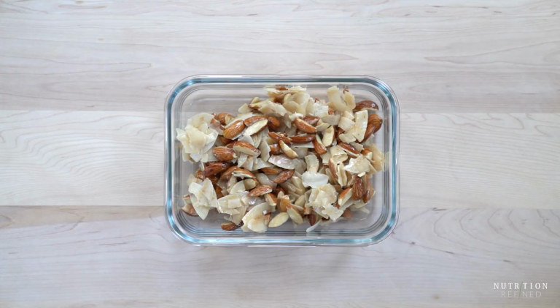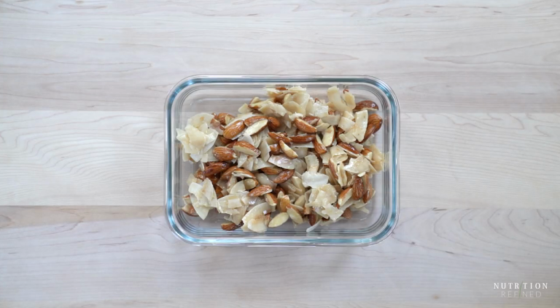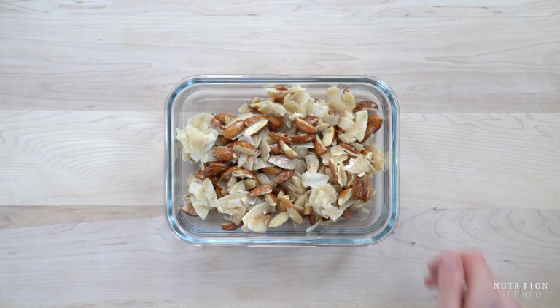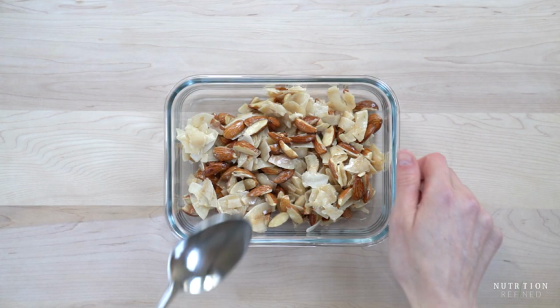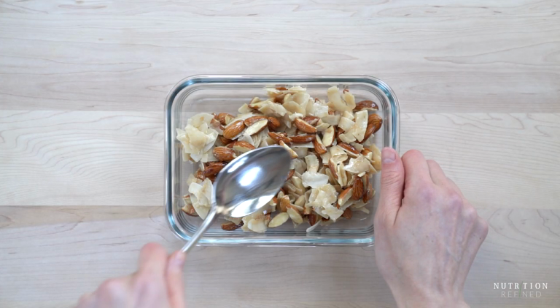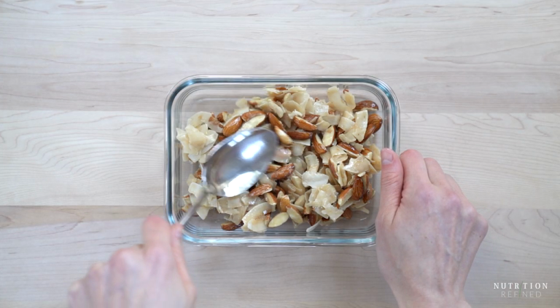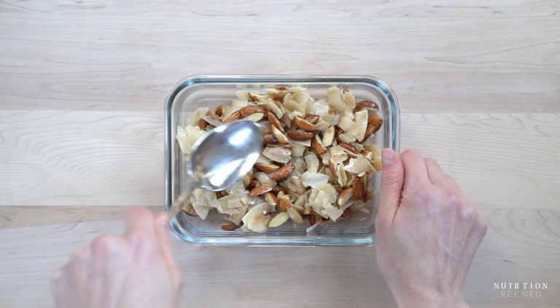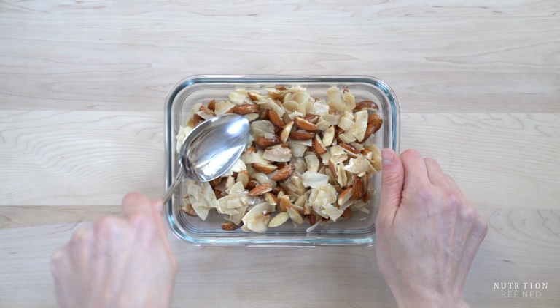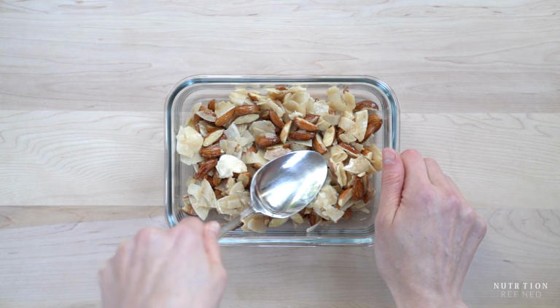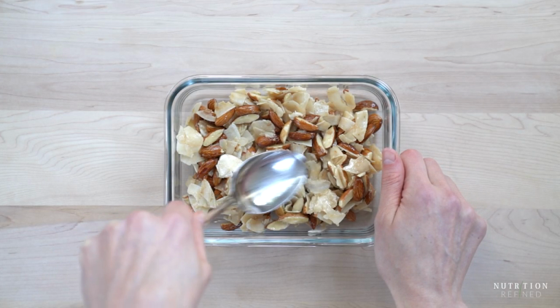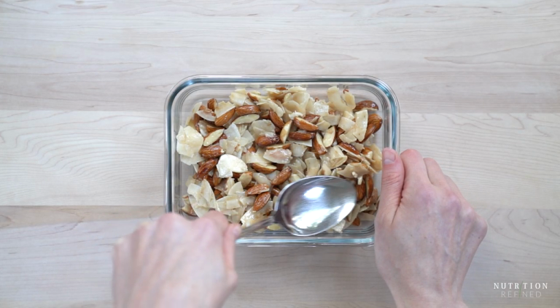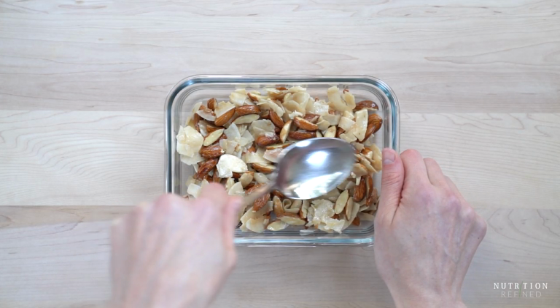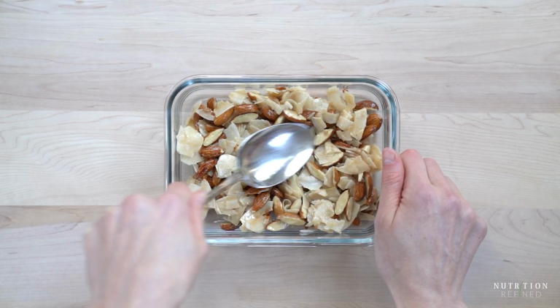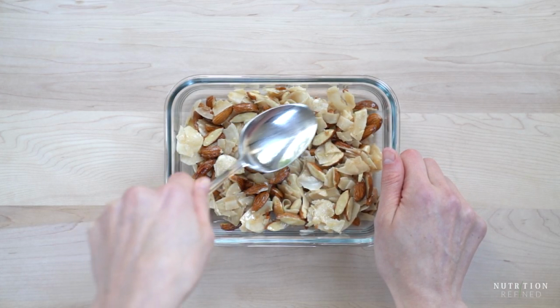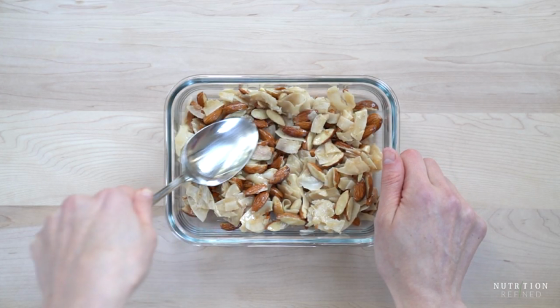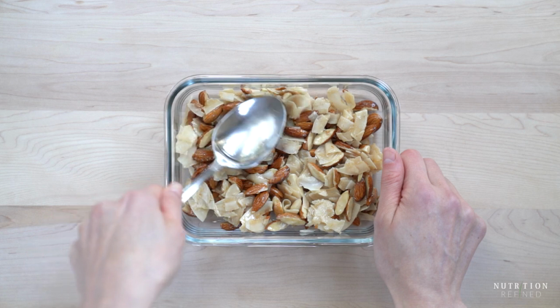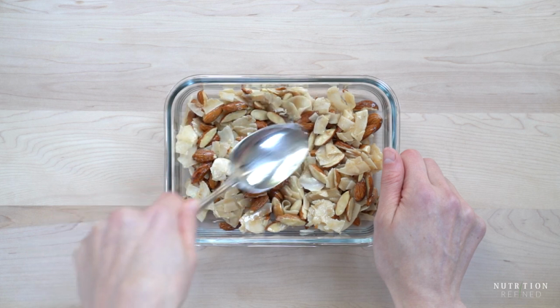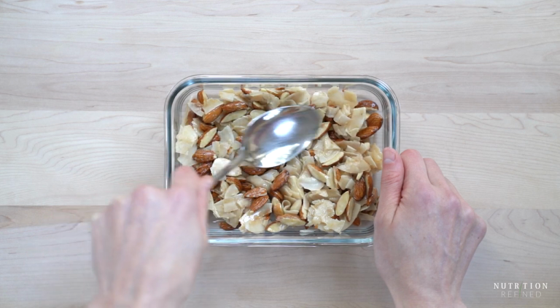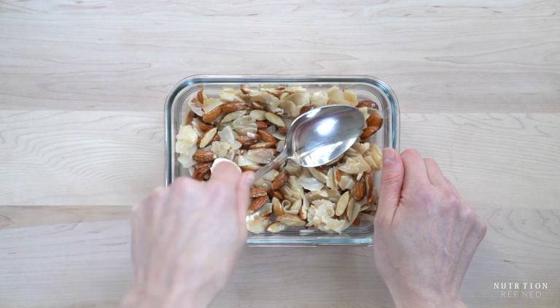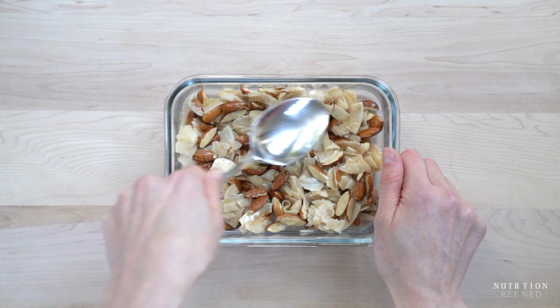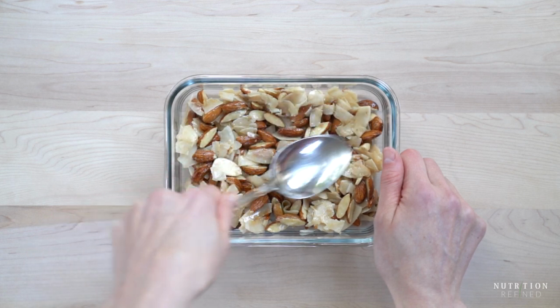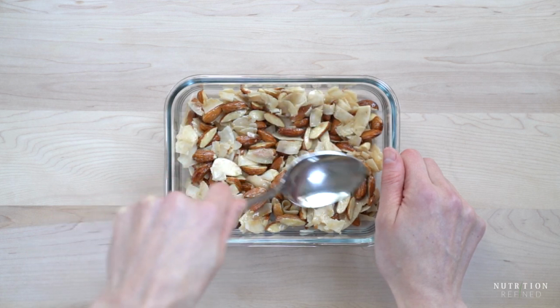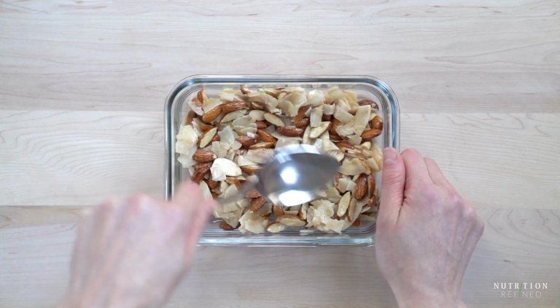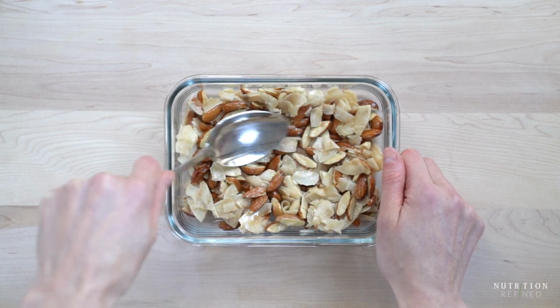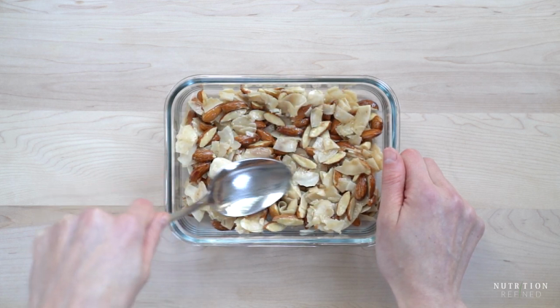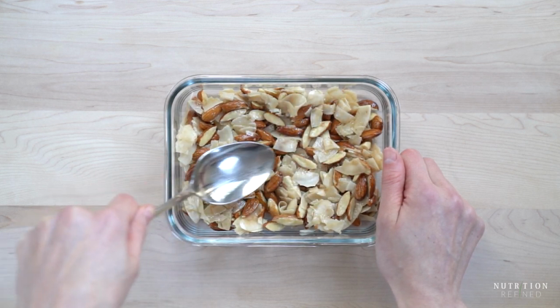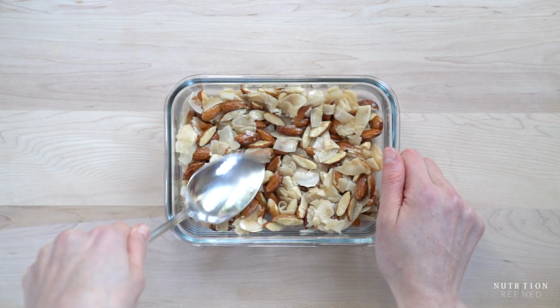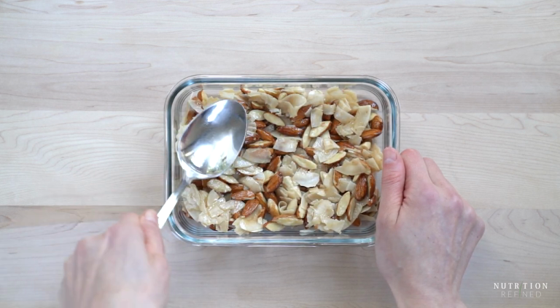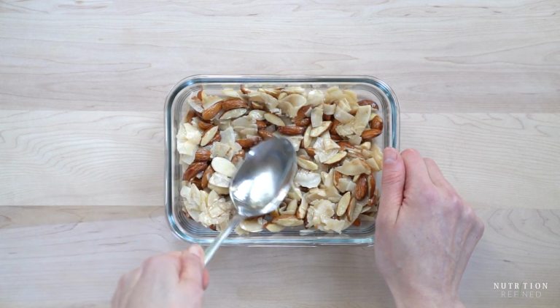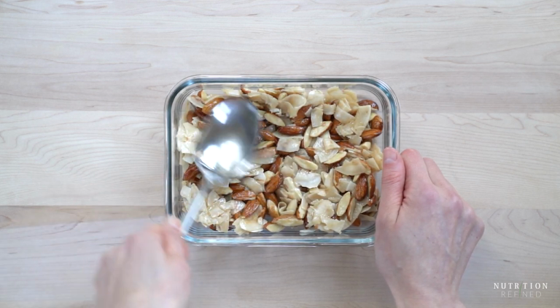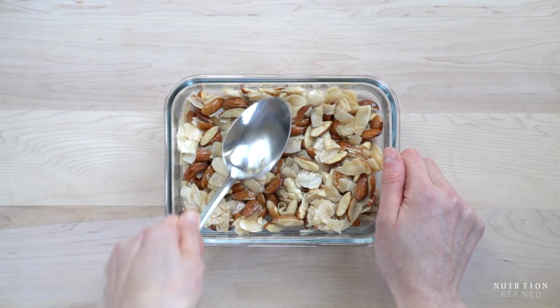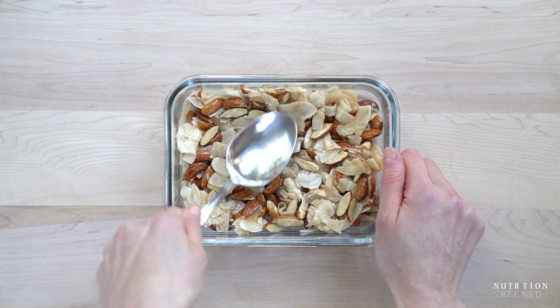The mixture itself won't appear very sticky, but once the maple syrup caramelizes and hardens, it will glue everything together.